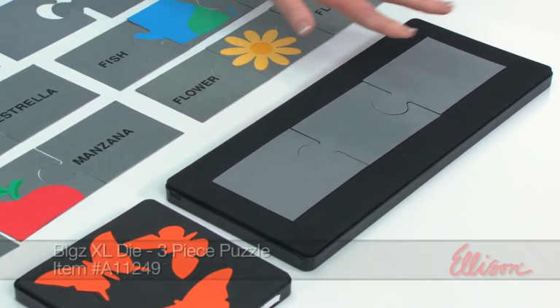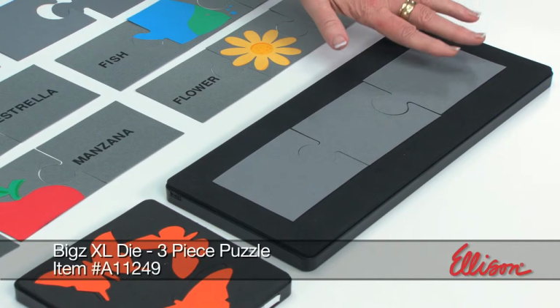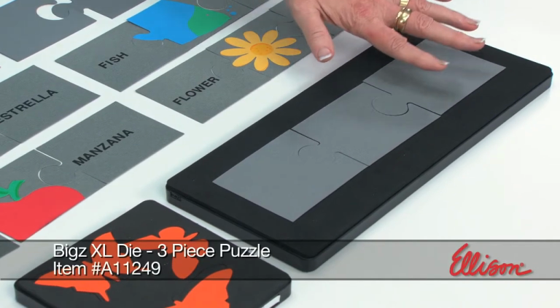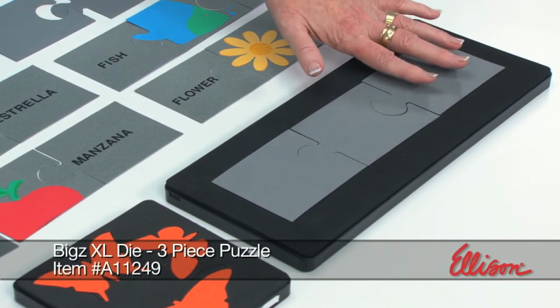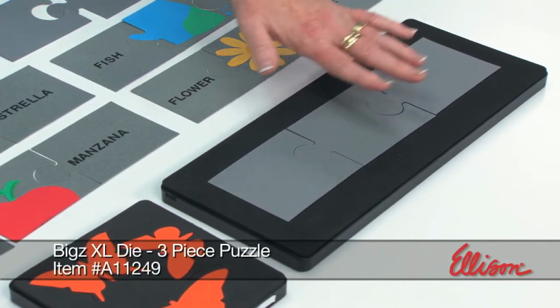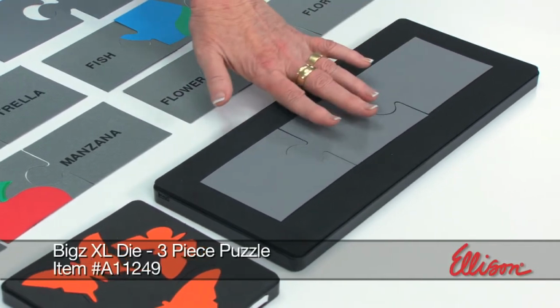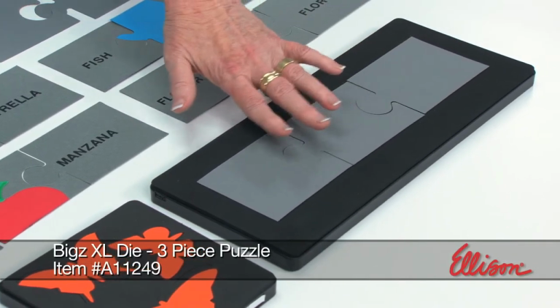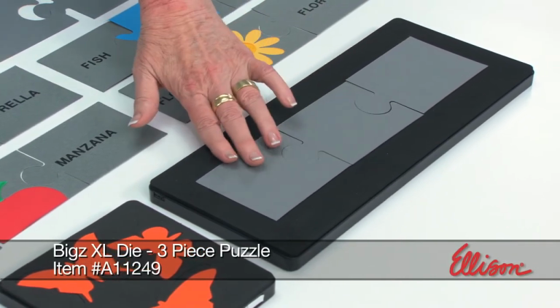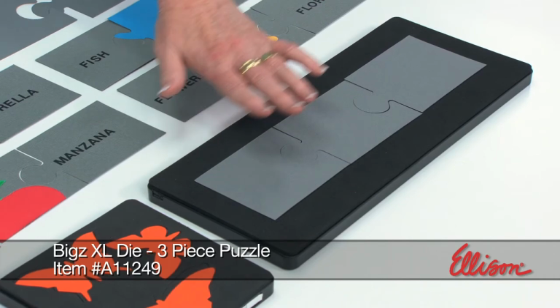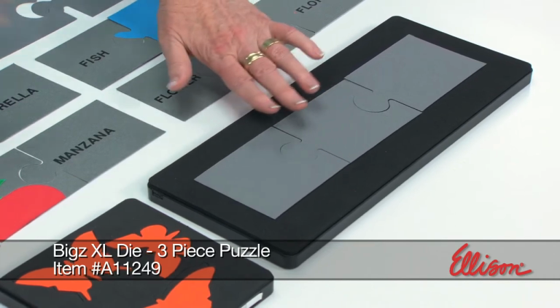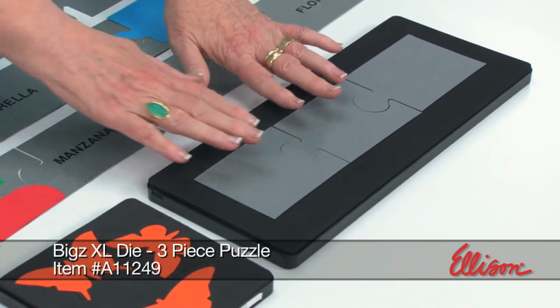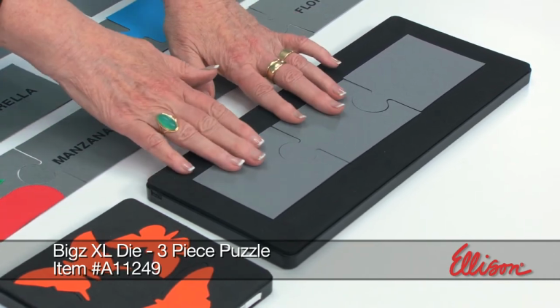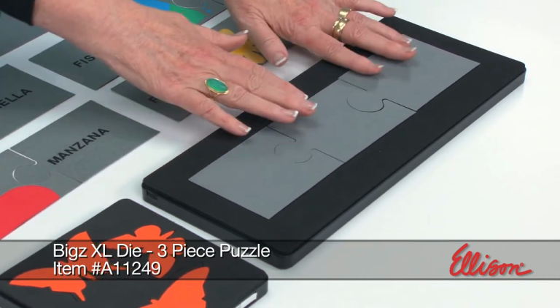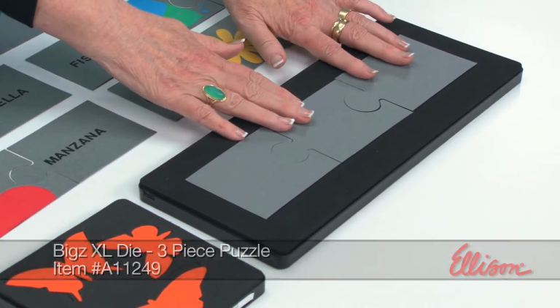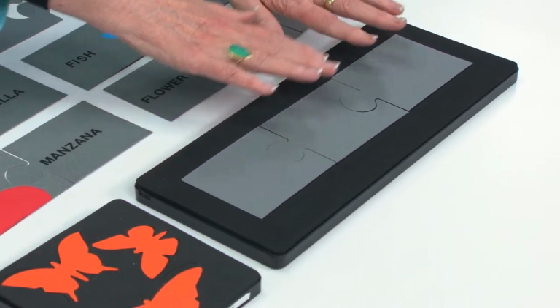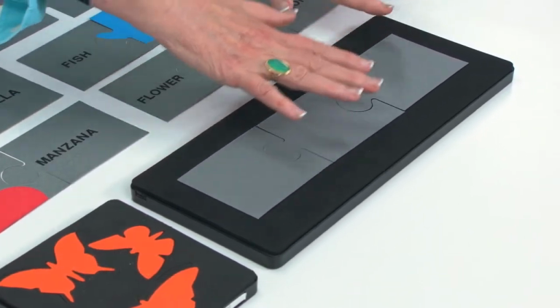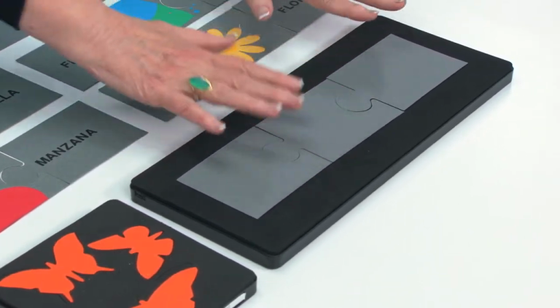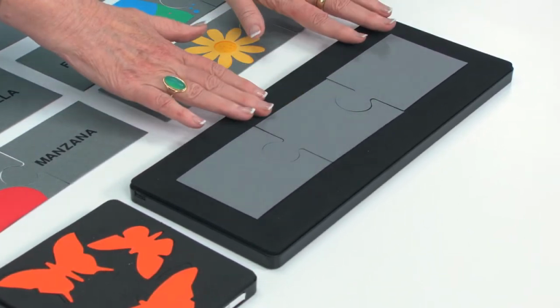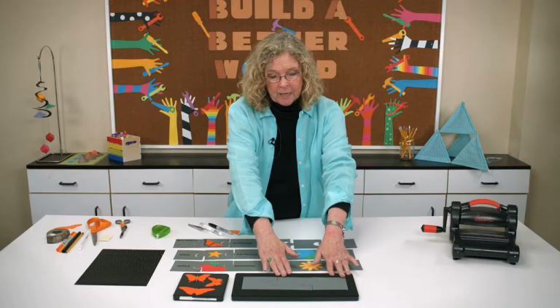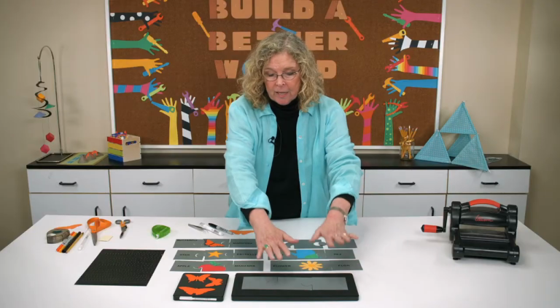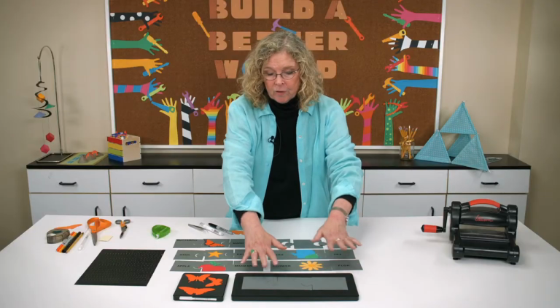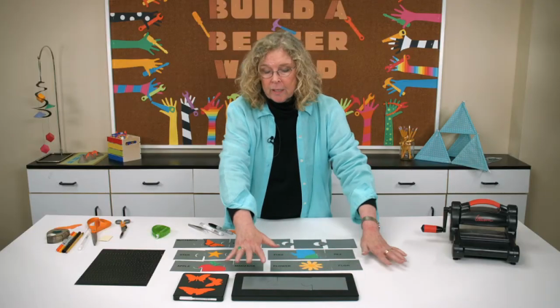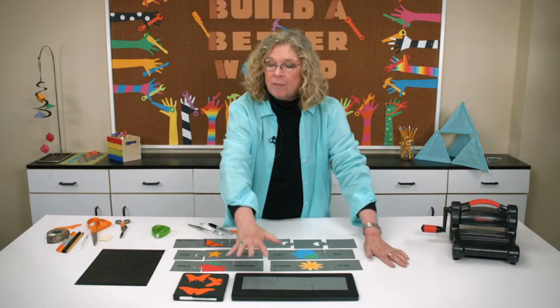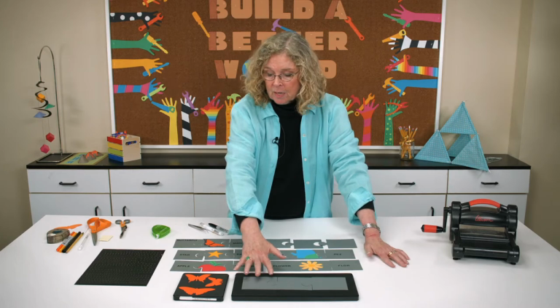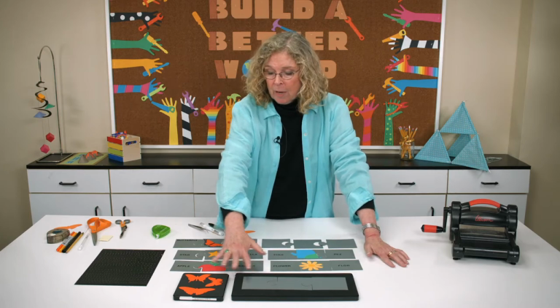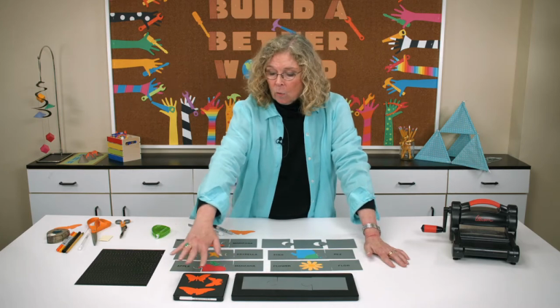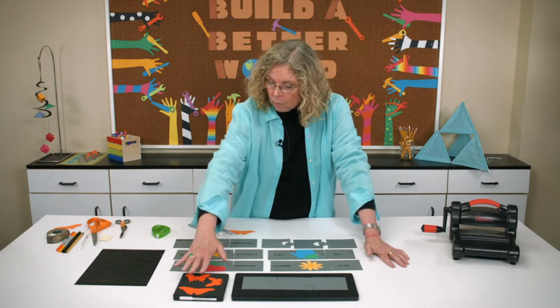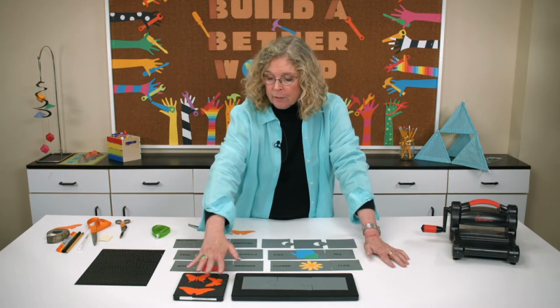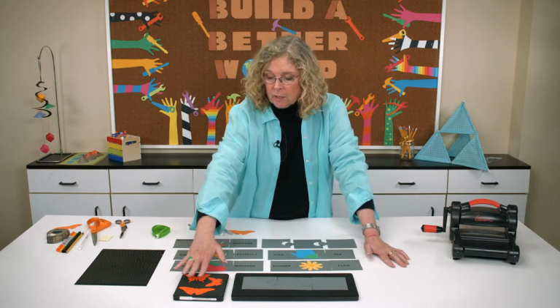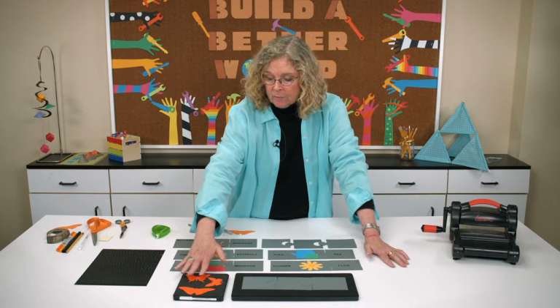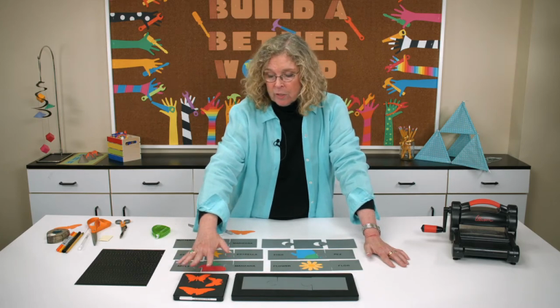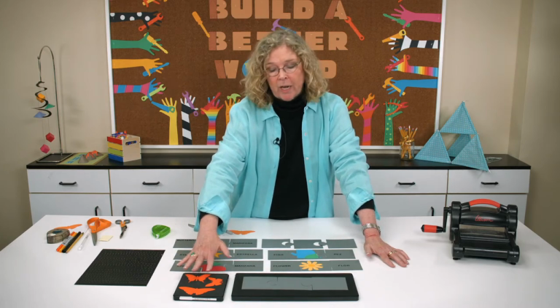You can see that the die is going to cut all three puzzle pieces, and they're always going to nest together perfectly because it's on one die. We're going to be using lots of different shapes.